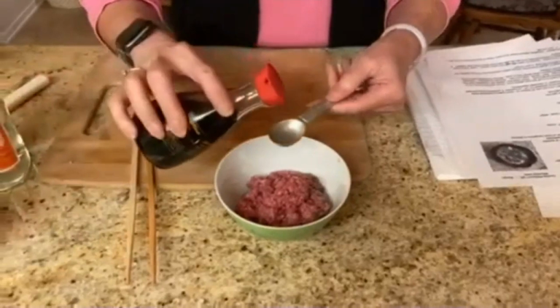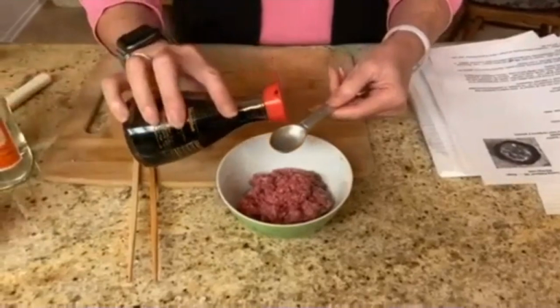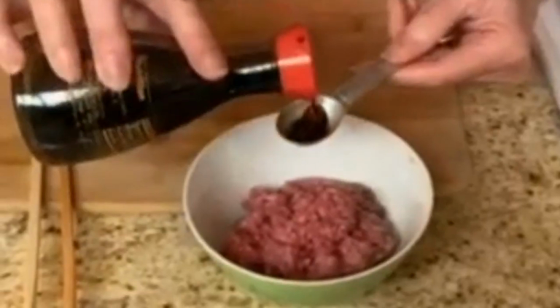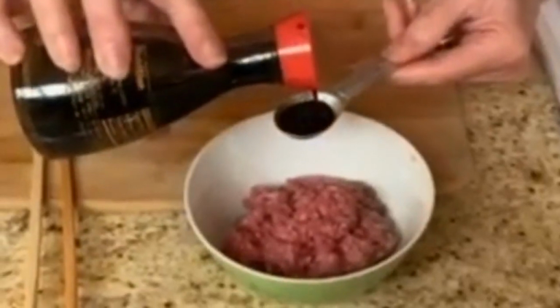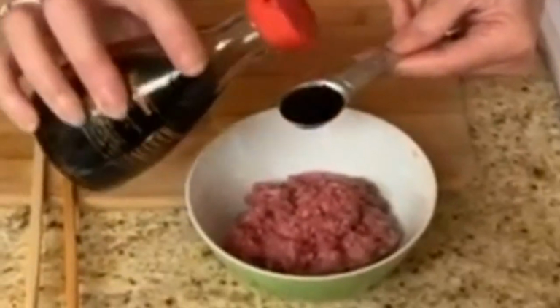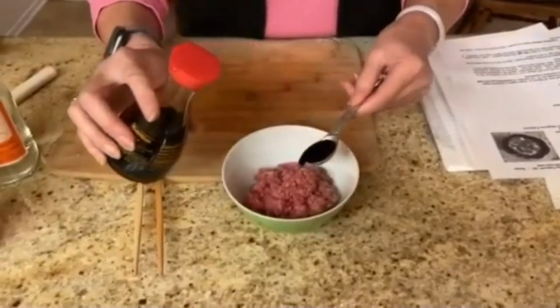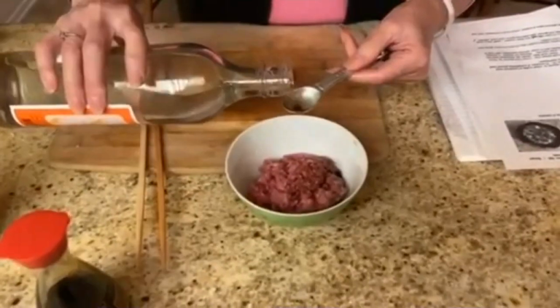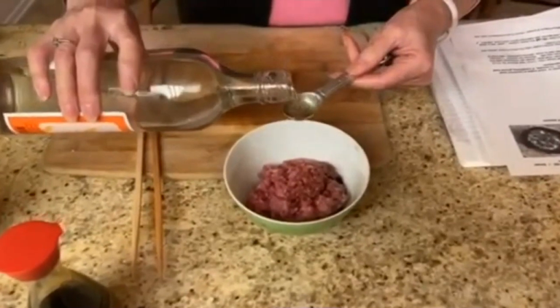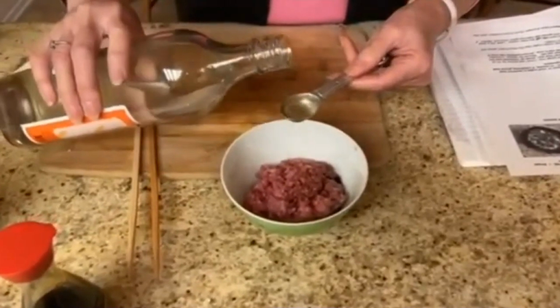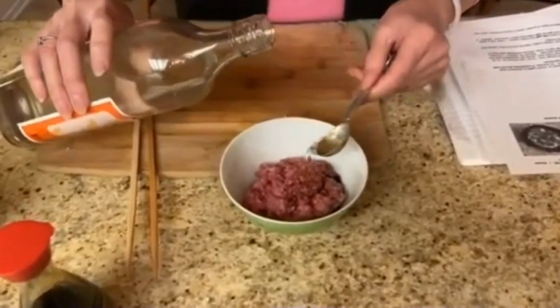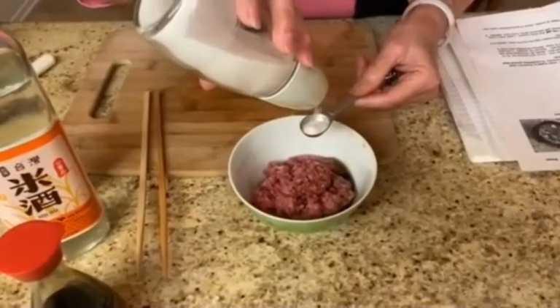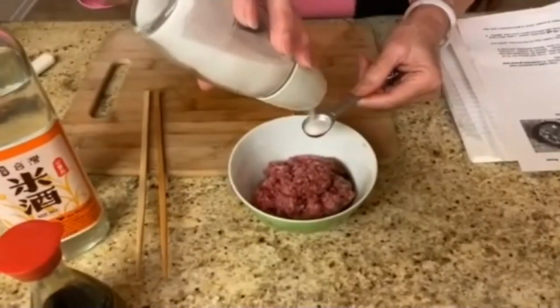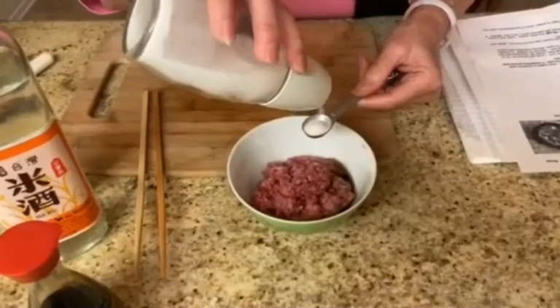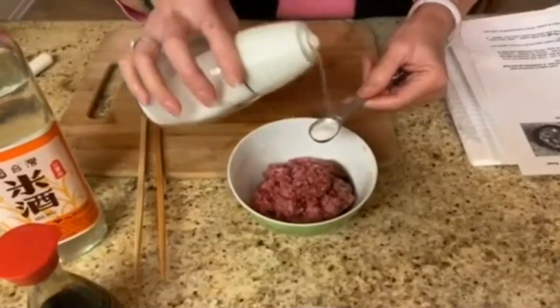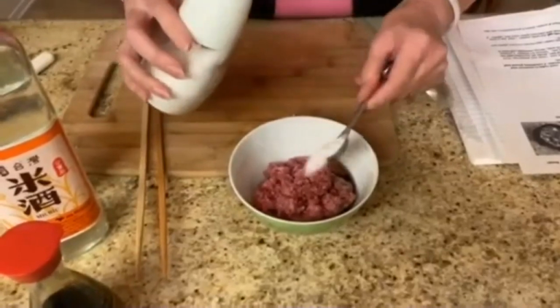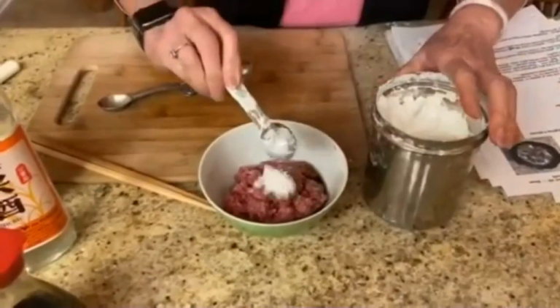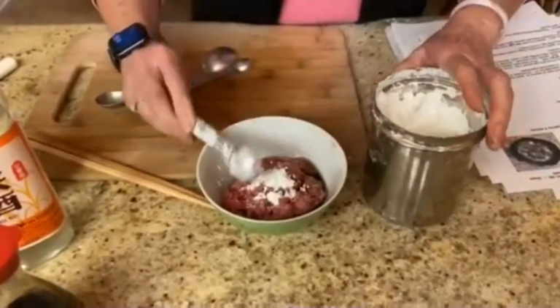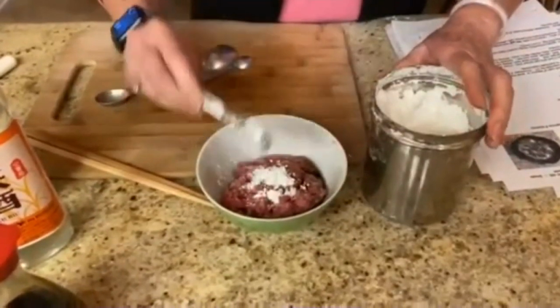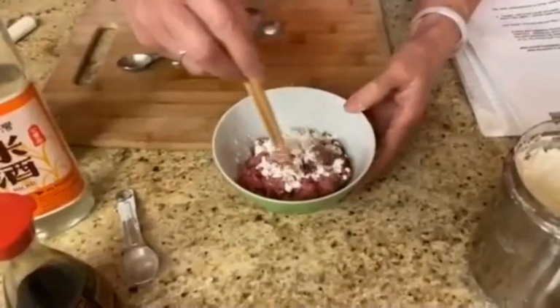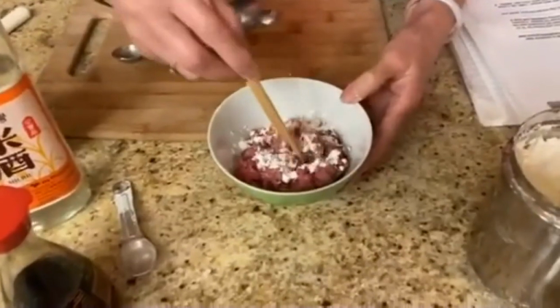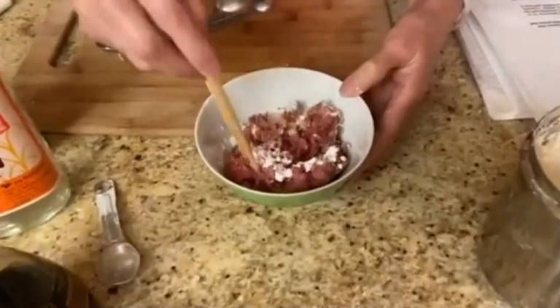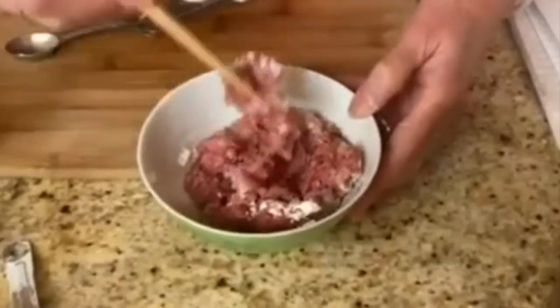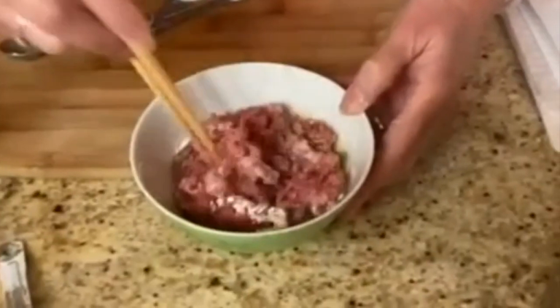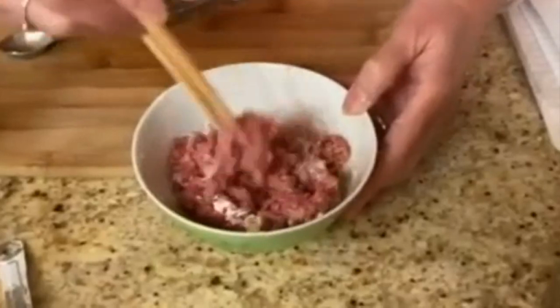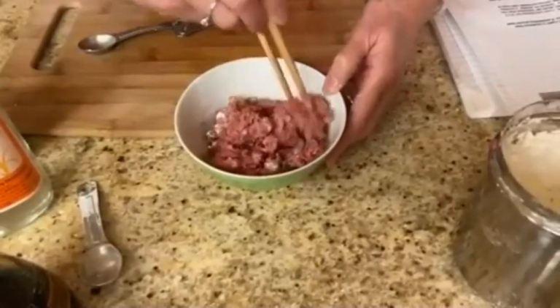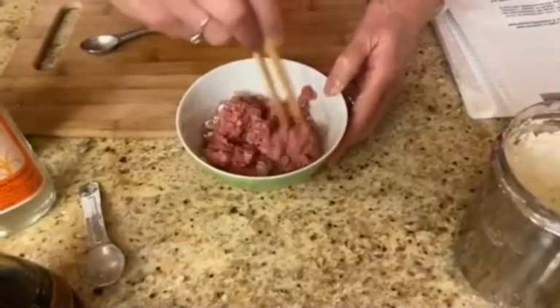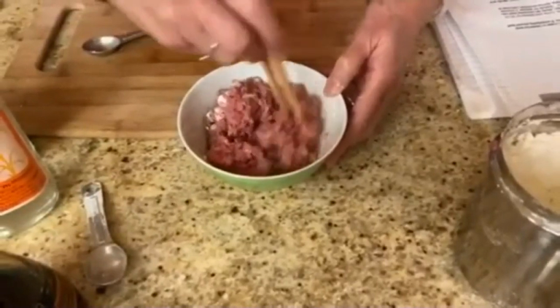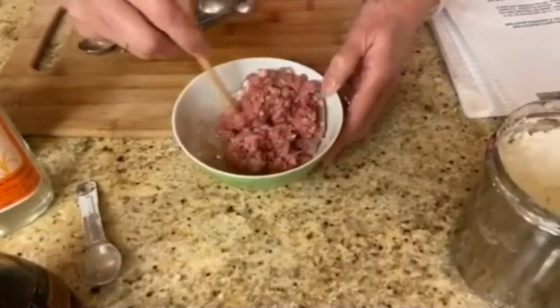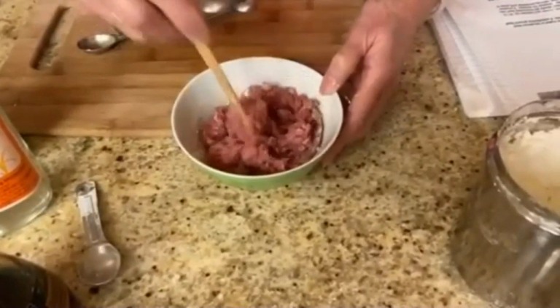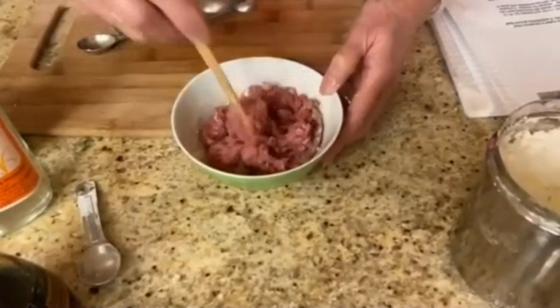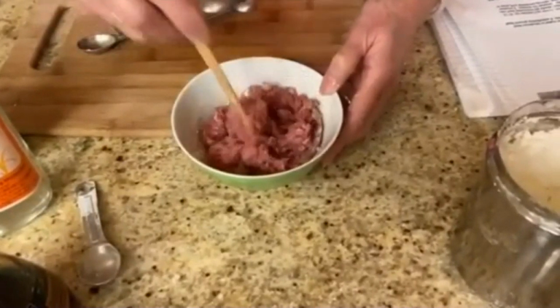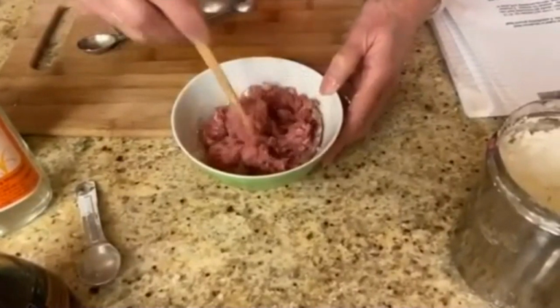Marinate your ground beef in one teaspoon of light soy sauce, one teaspoon of rice wine, a half a teaspoon of sugar, and two teaspoons of cornstarch. The cornstarch helps to give the meat a softer texture when it is cooked in the broth.